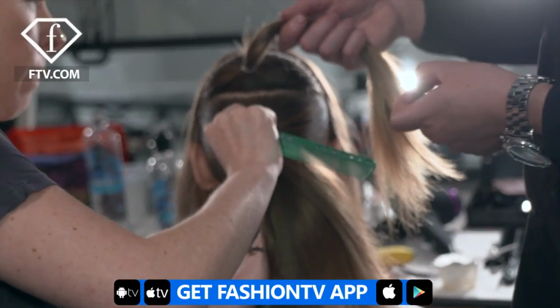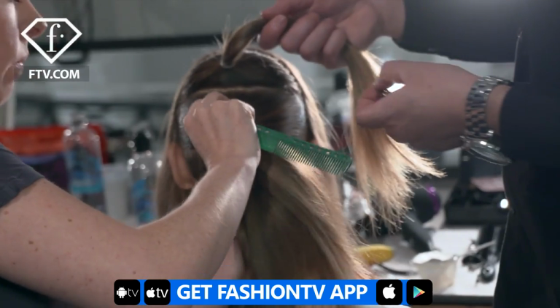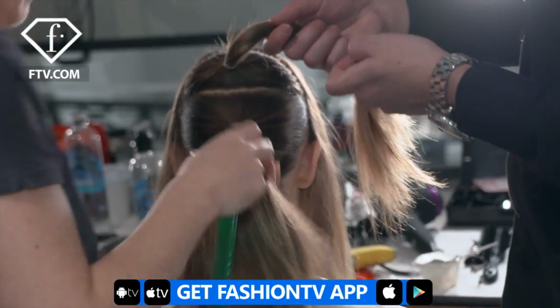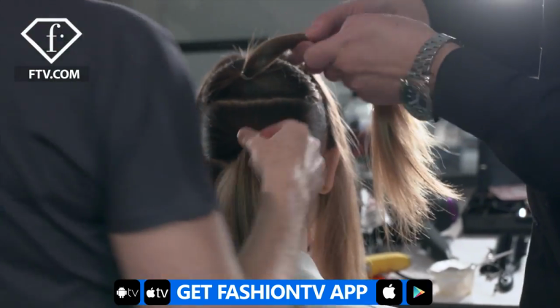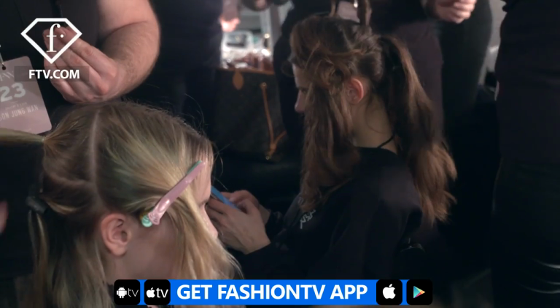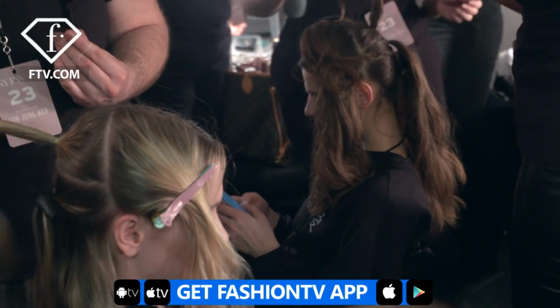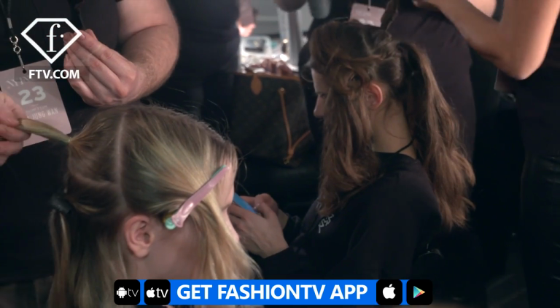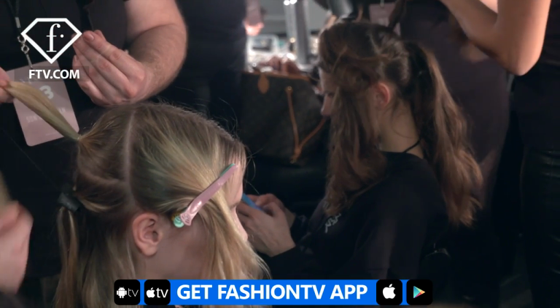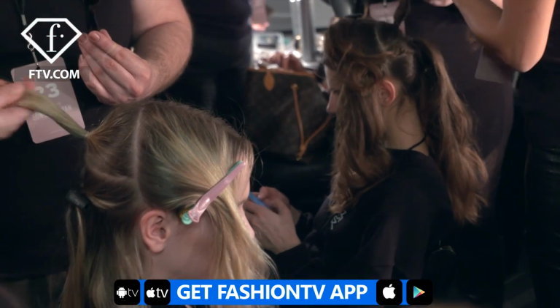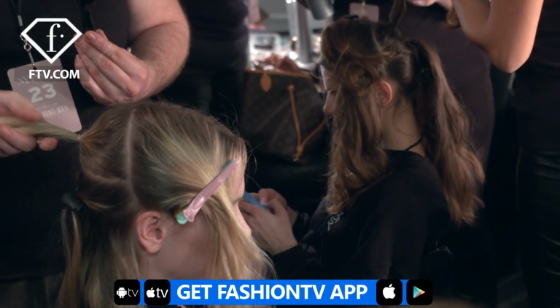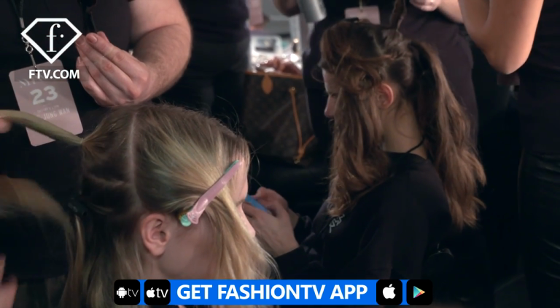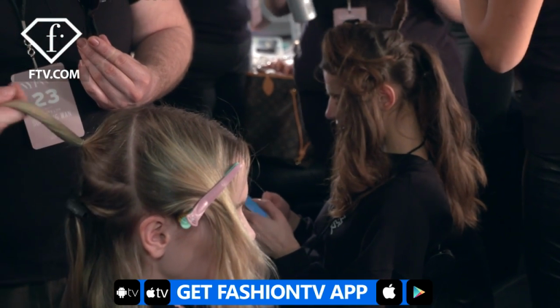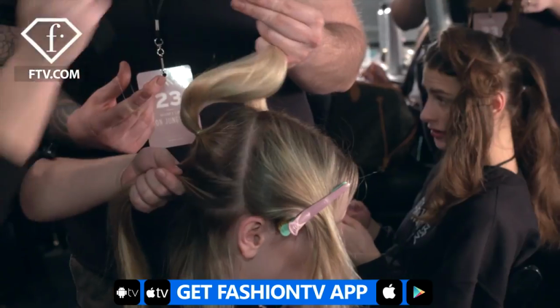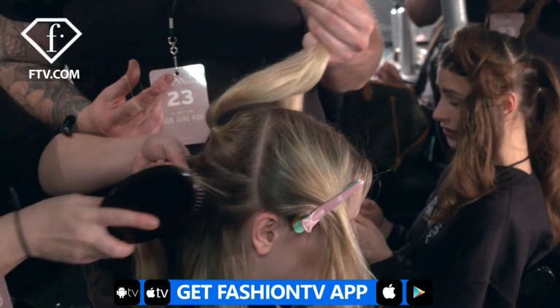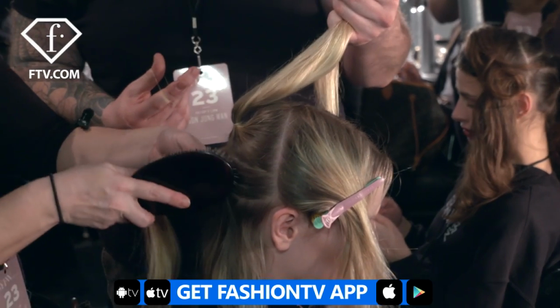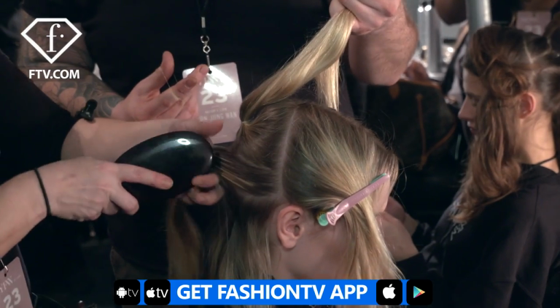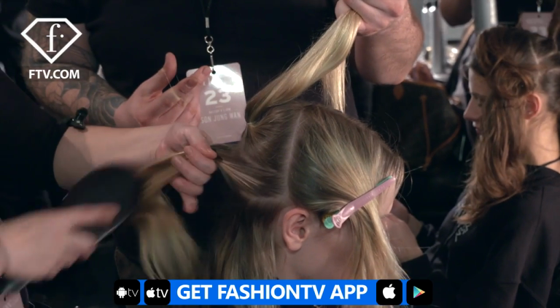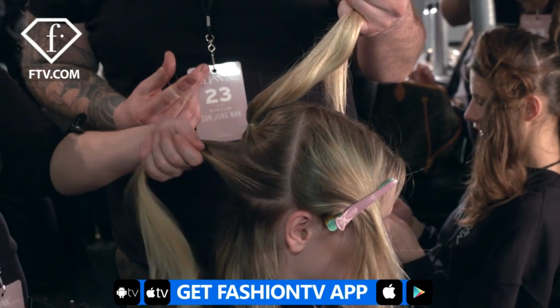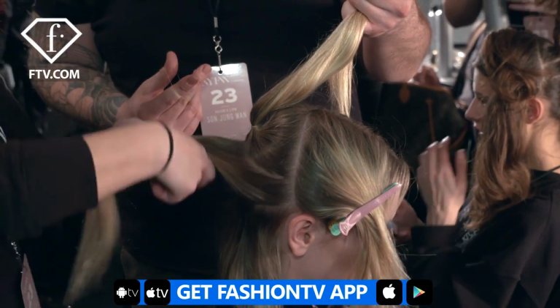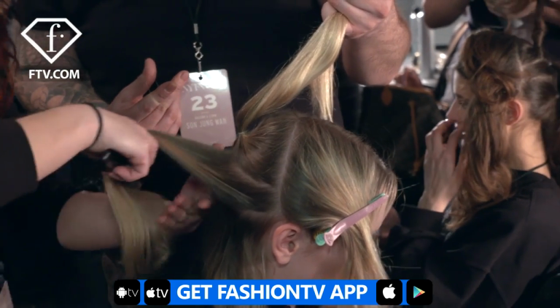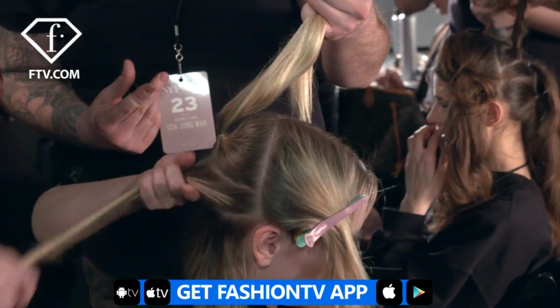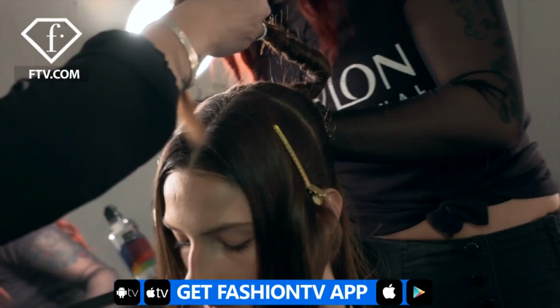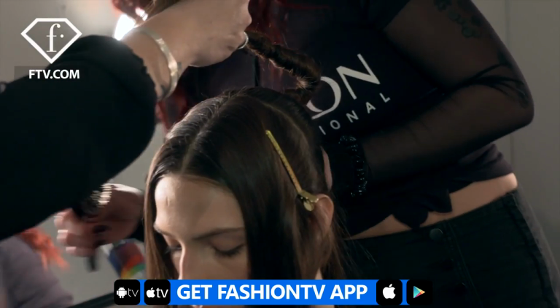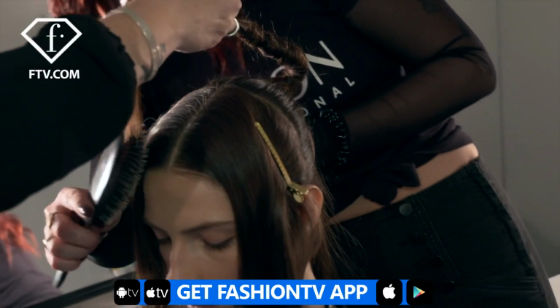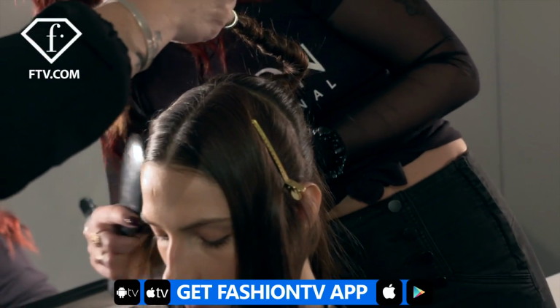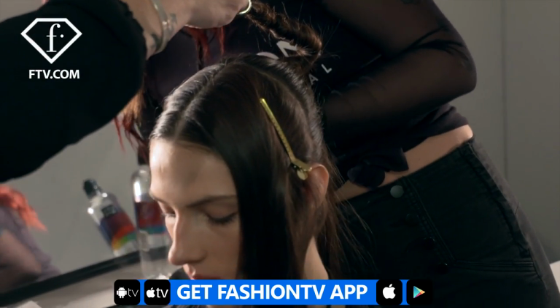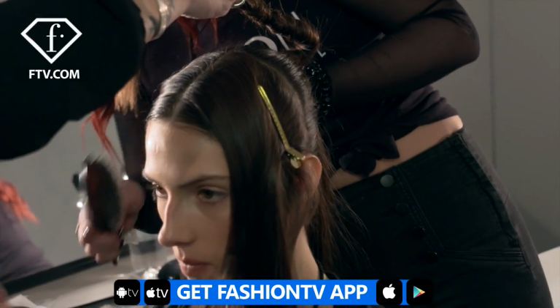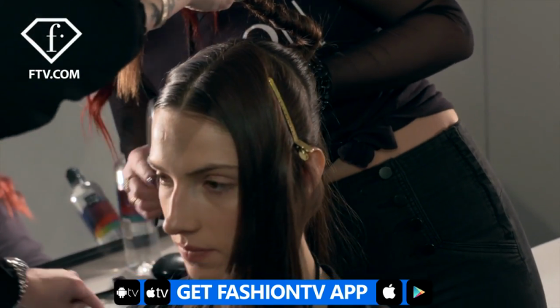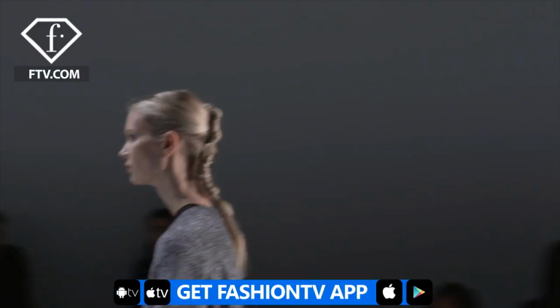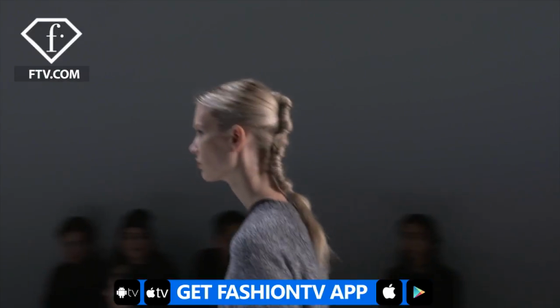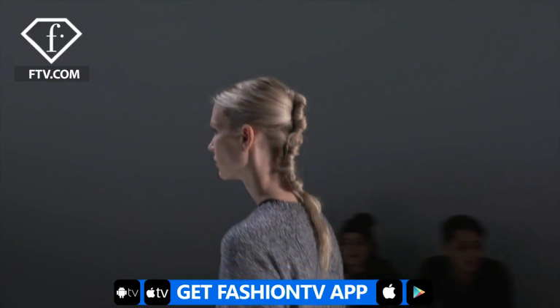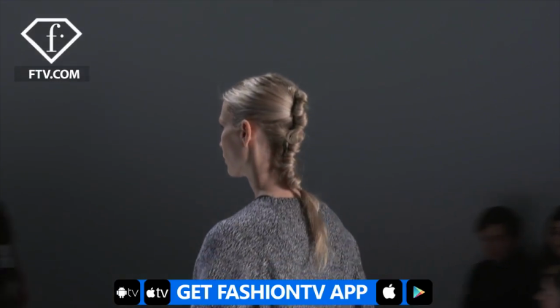There's a sequence. I did three ponies, one very small in the middle, which I graft the front pieces into the small one, then I twist all the hair together, and then you arrive with this nice silhouette.